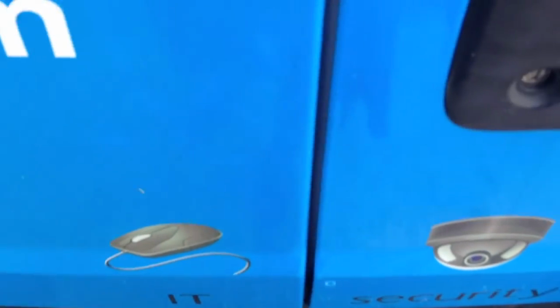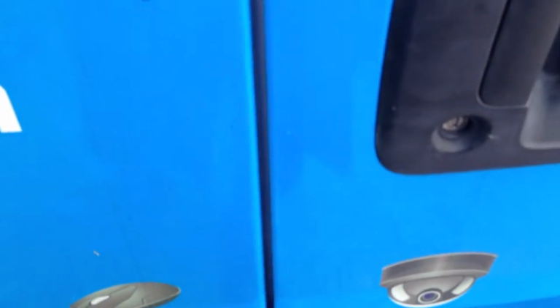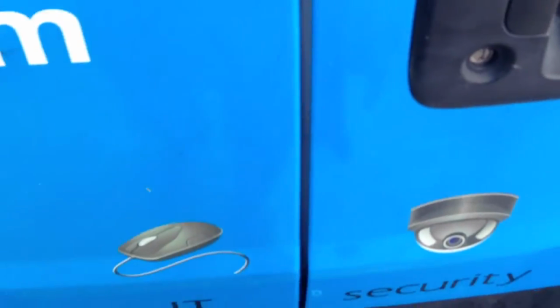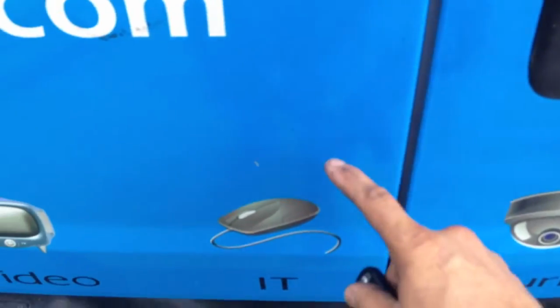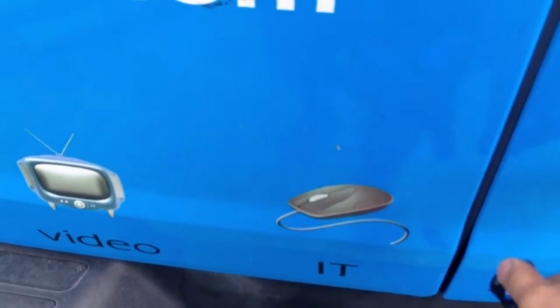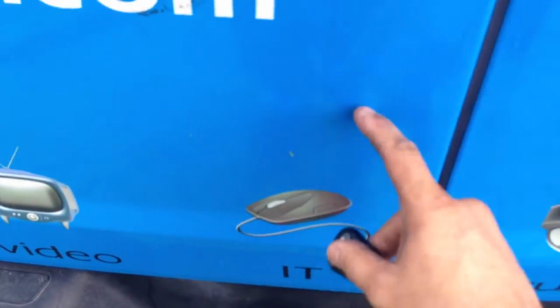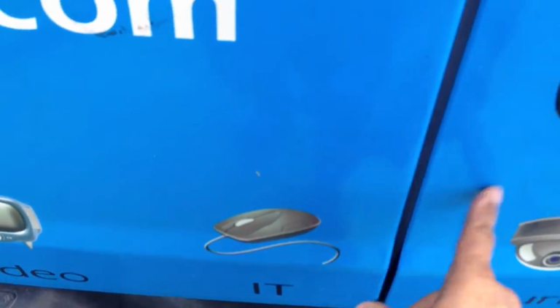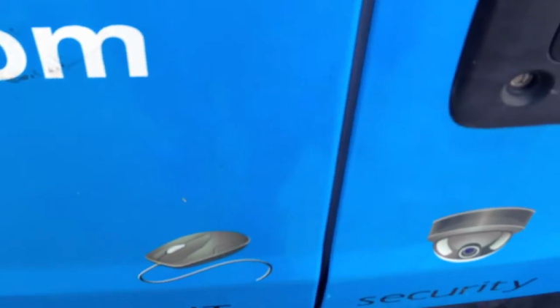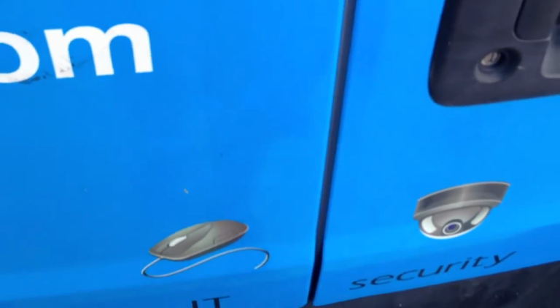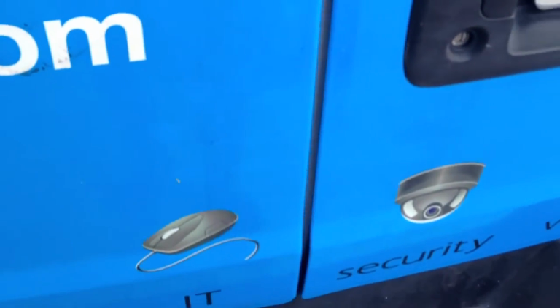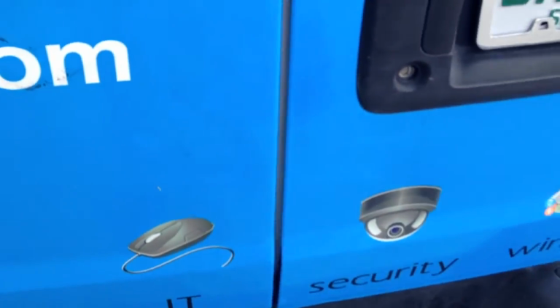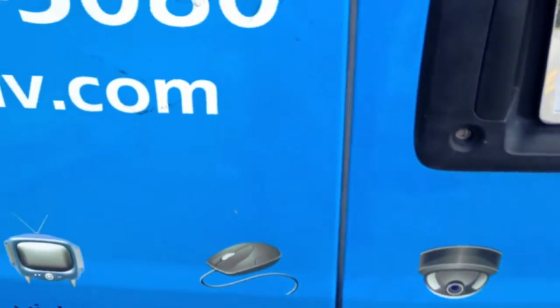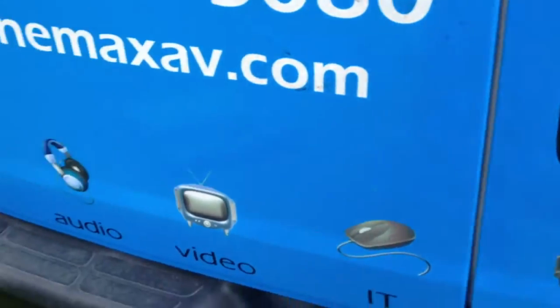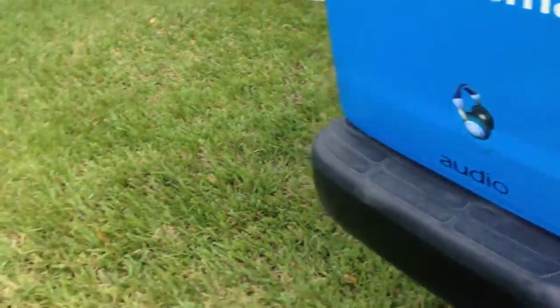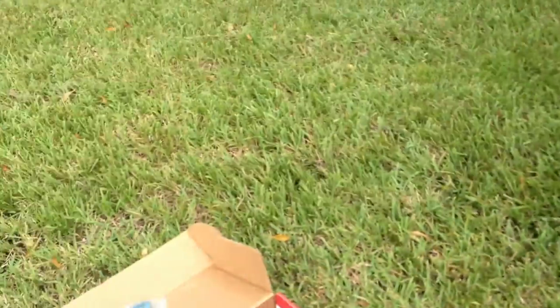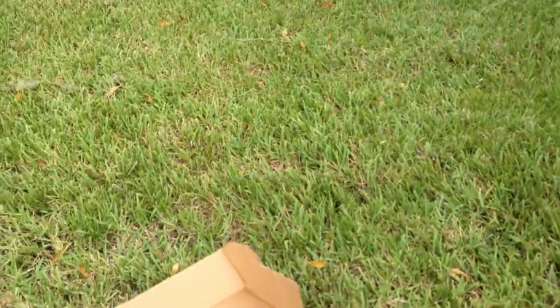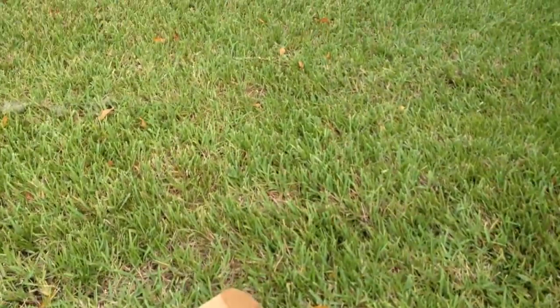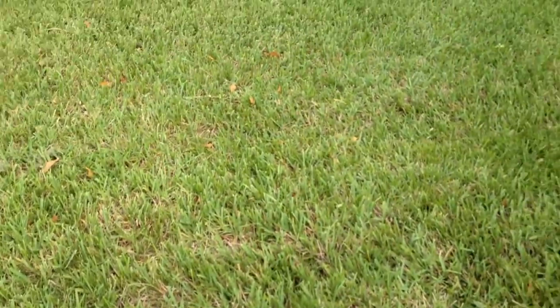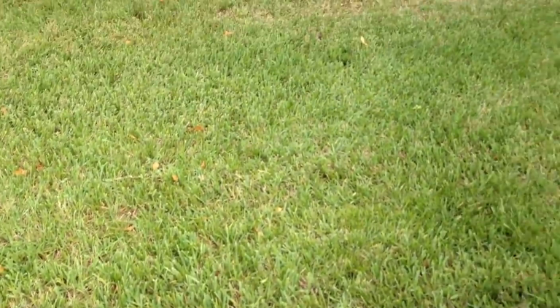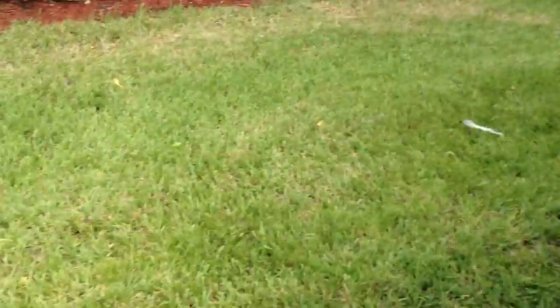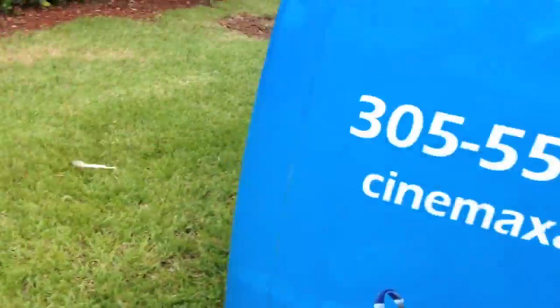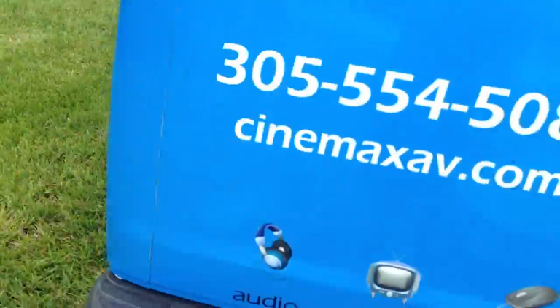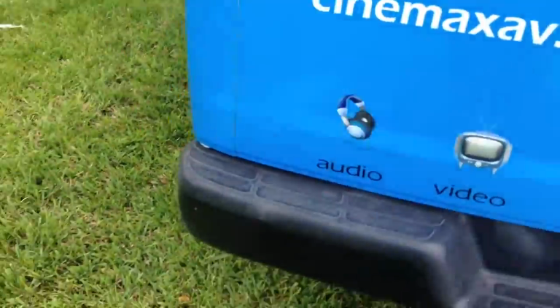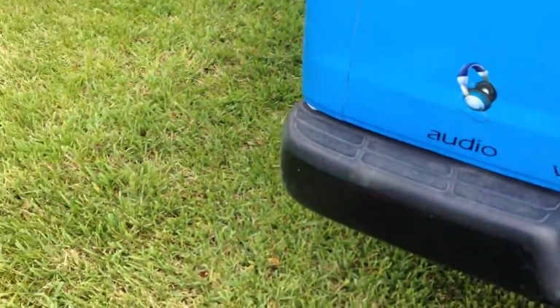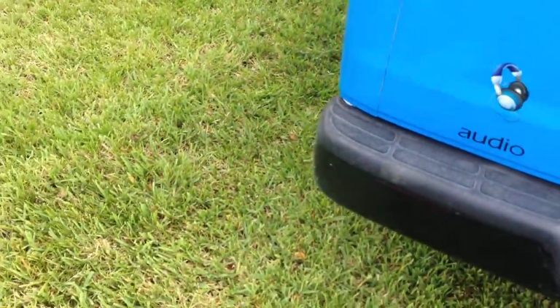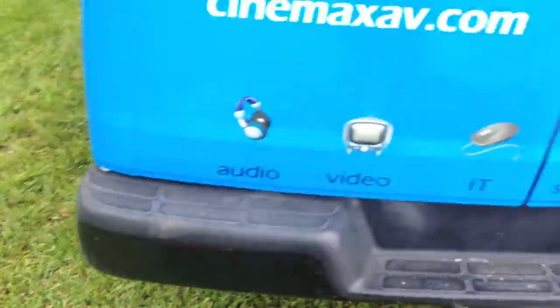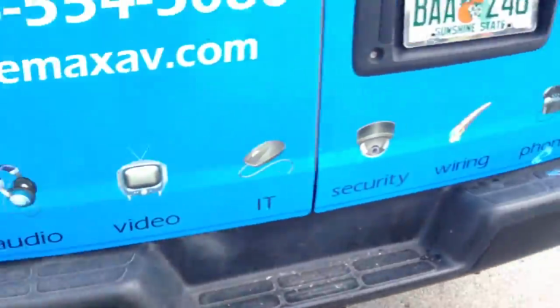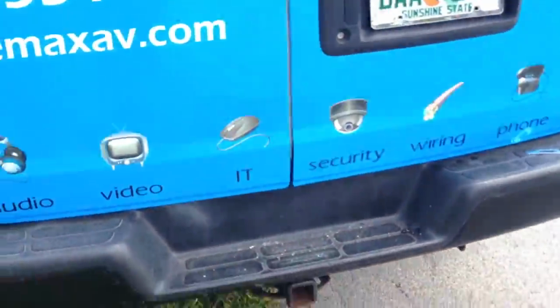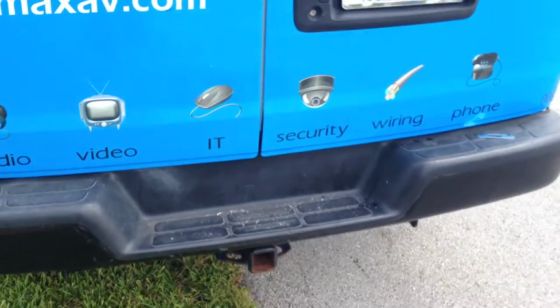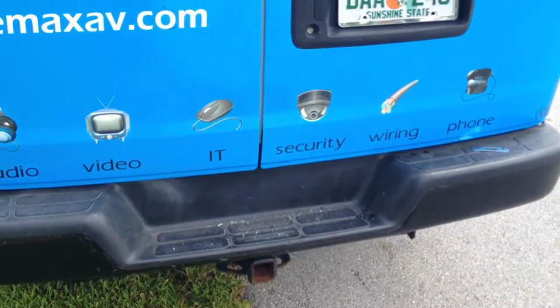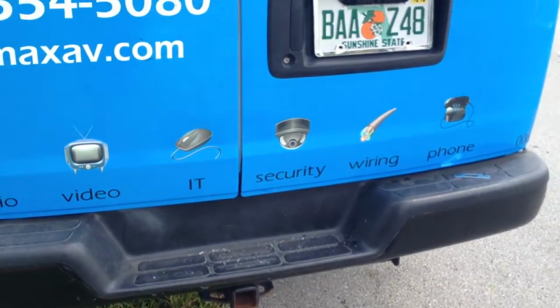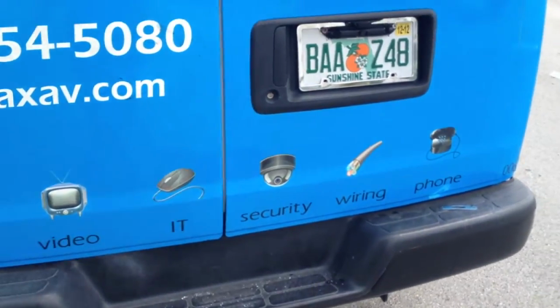This is a lot better than those donor locks. We're located here in Miami, Florida. There's a dead ball specialist — the number is 305-252-7635.